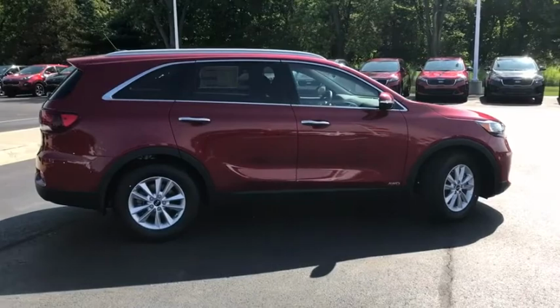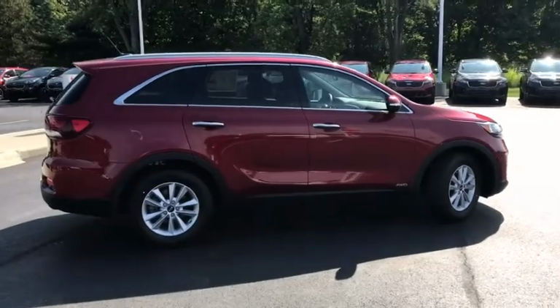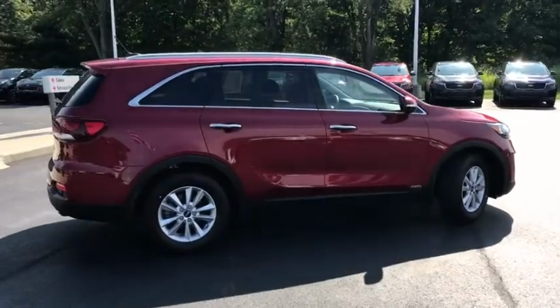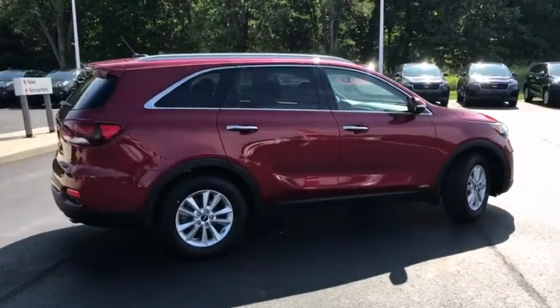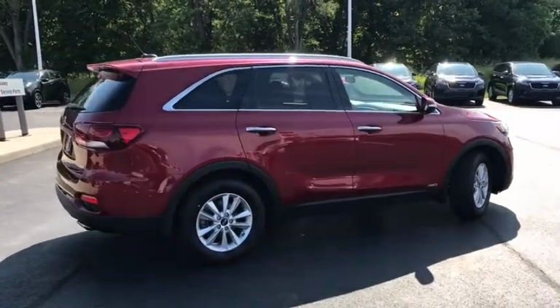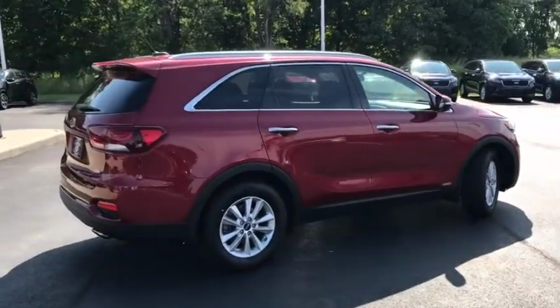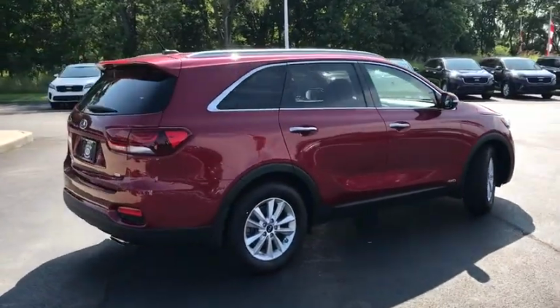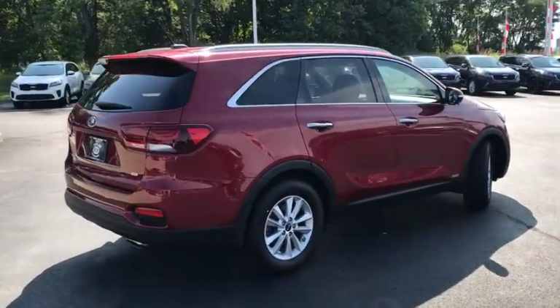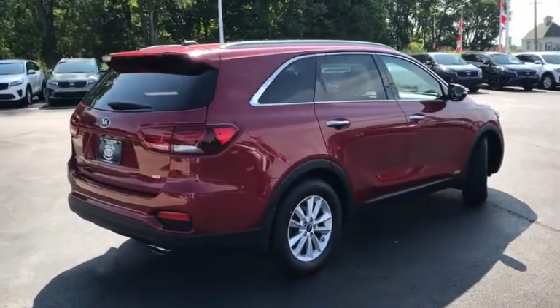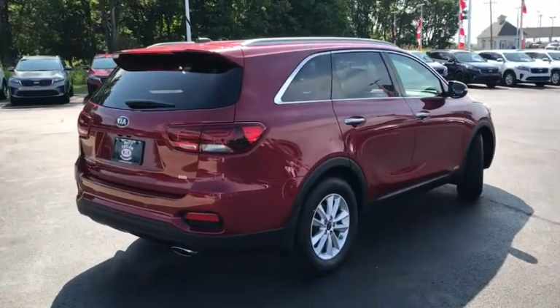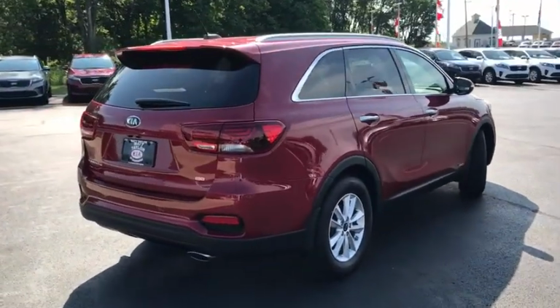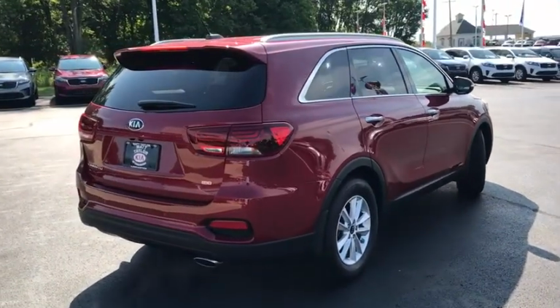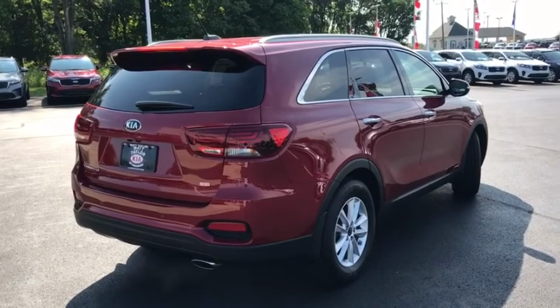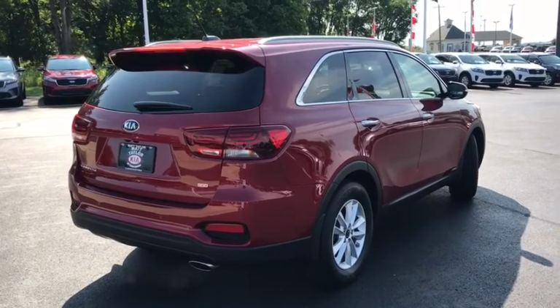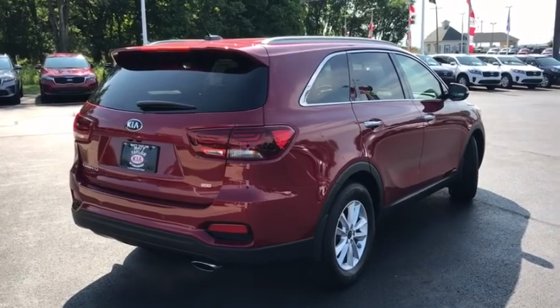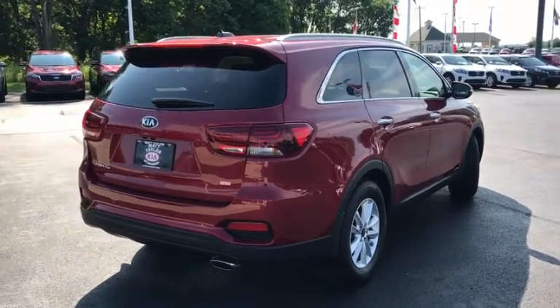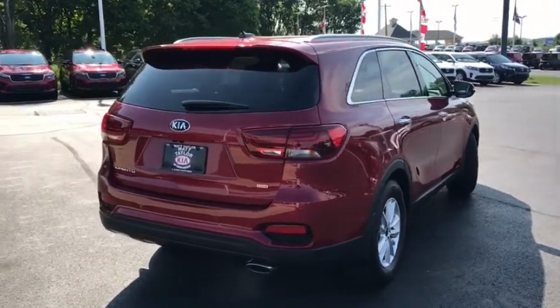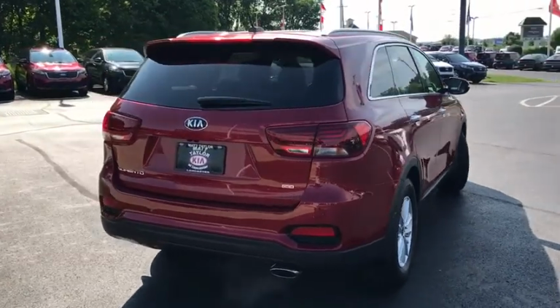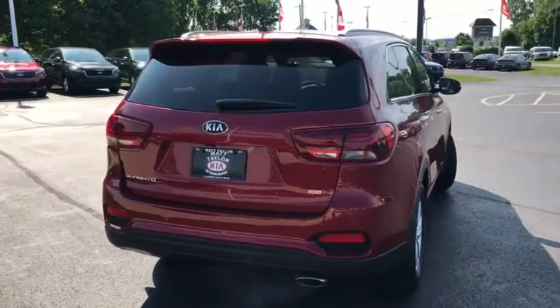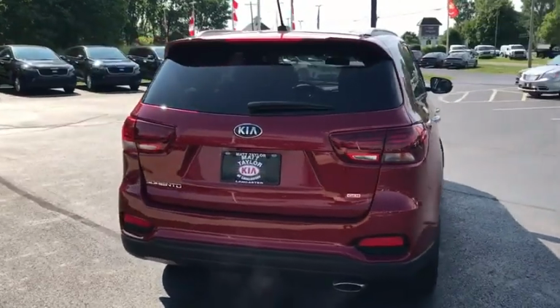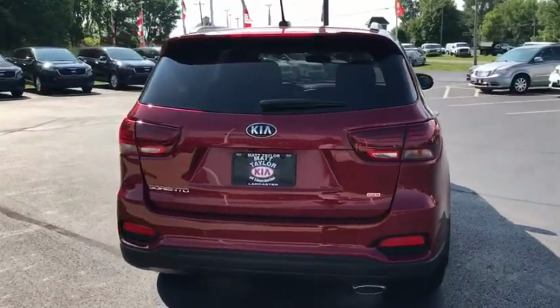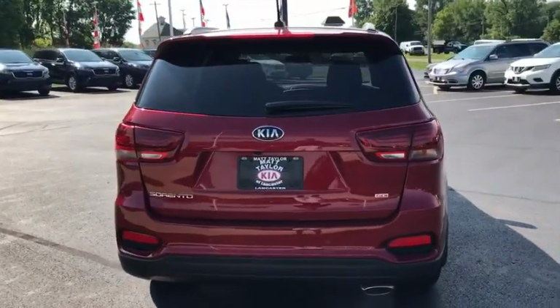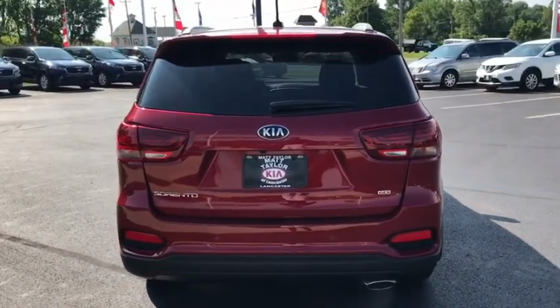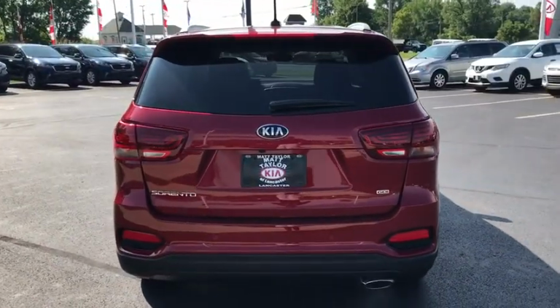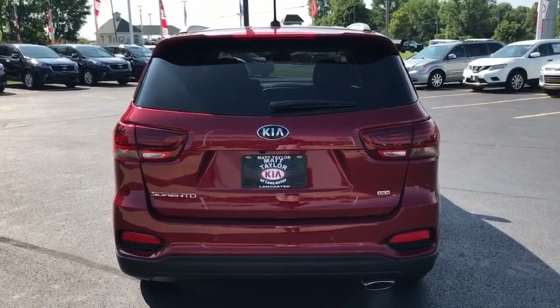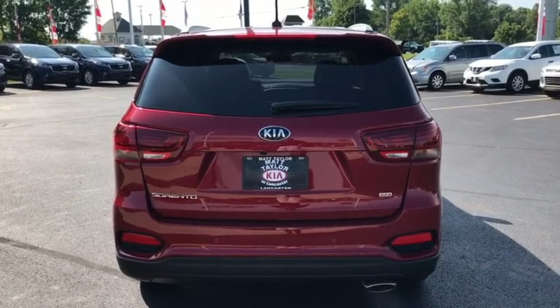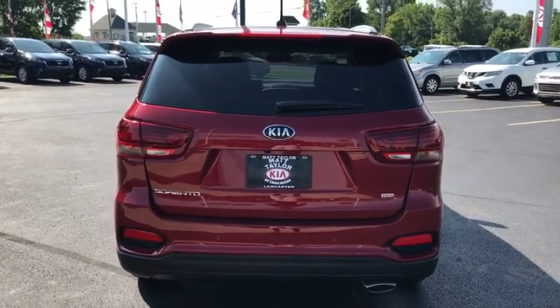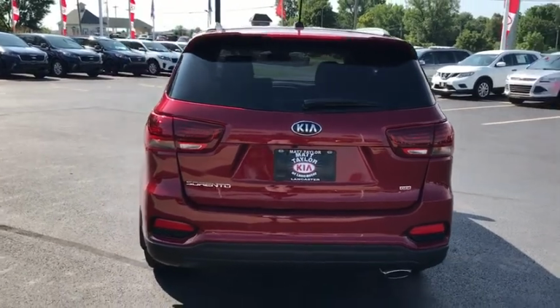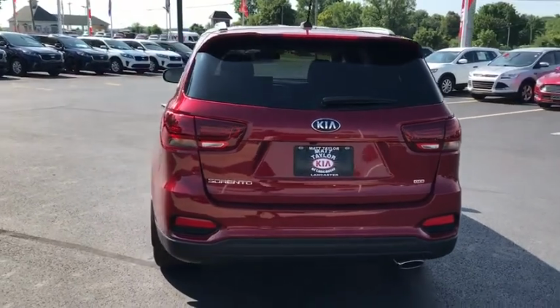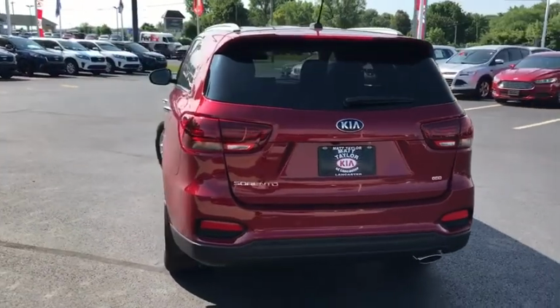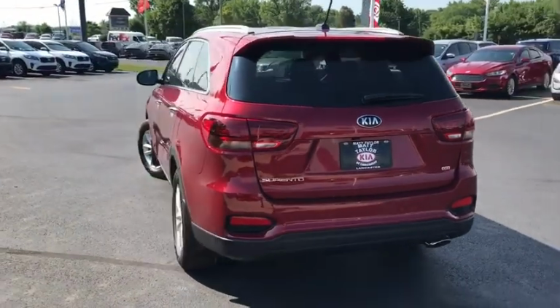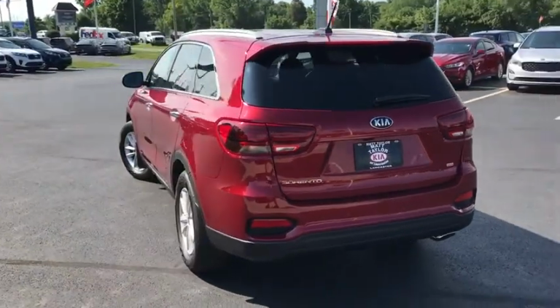Here are some of this vehicle's great options: backup camera, steering wheel audio controls, anti-lock braking system, all-wheel drive, traction control, stability control, keyless entry, Bluetooth, leather-wrapped steering wheel, dual airbags.